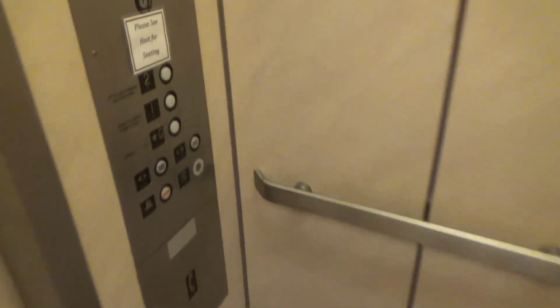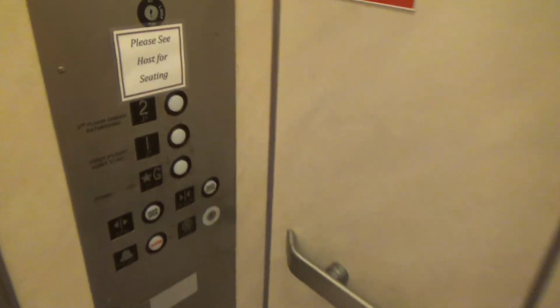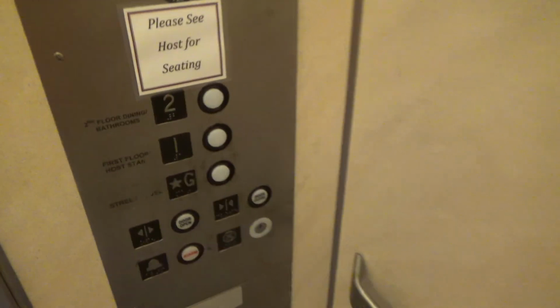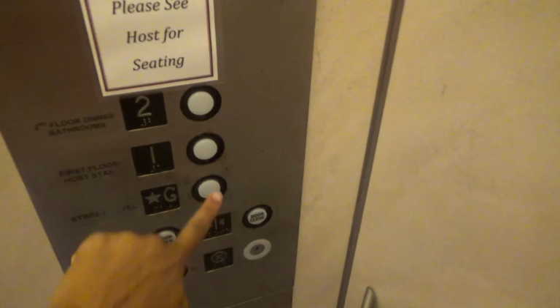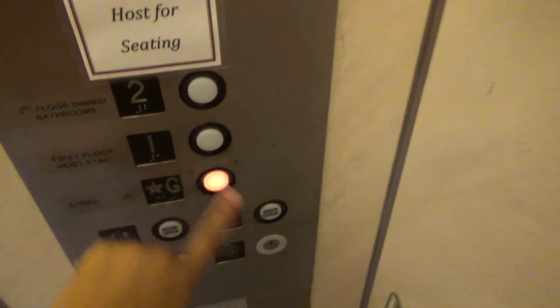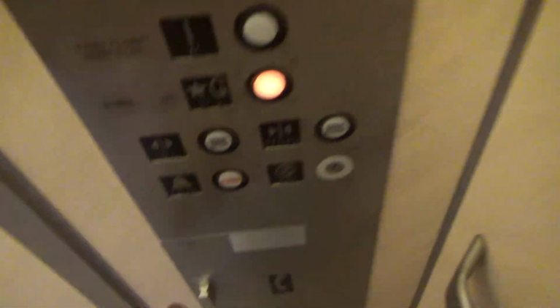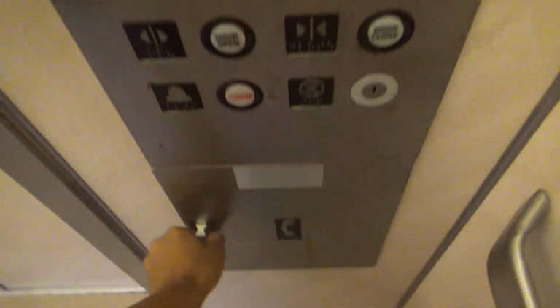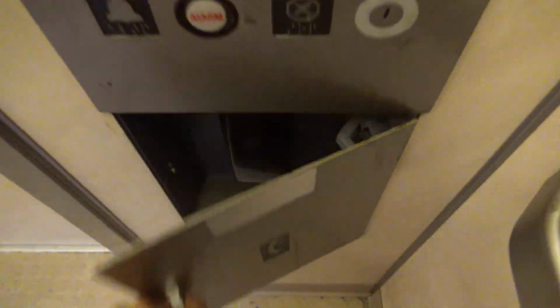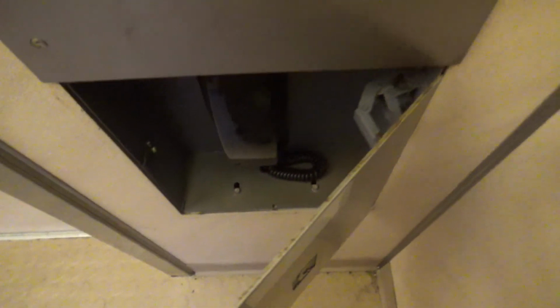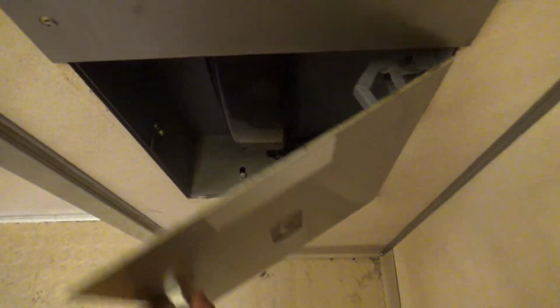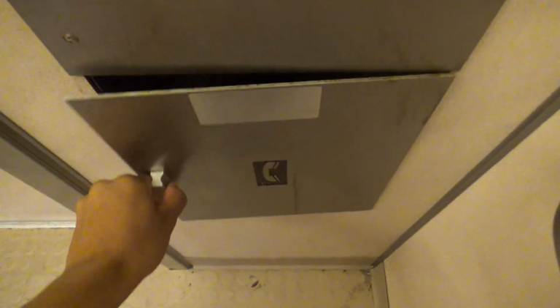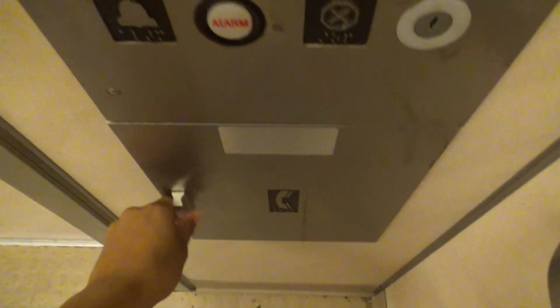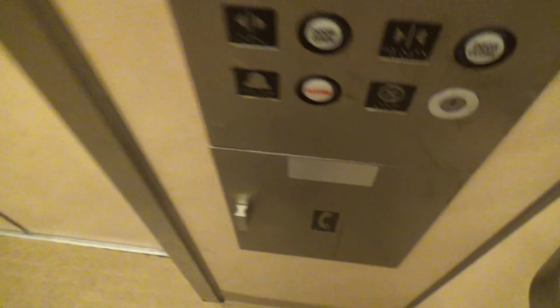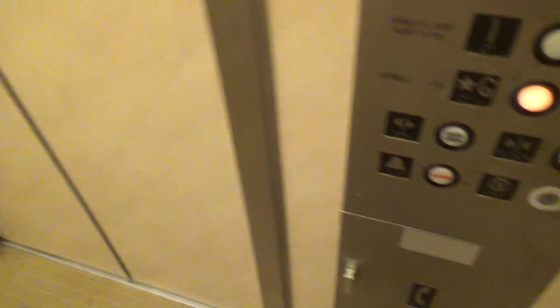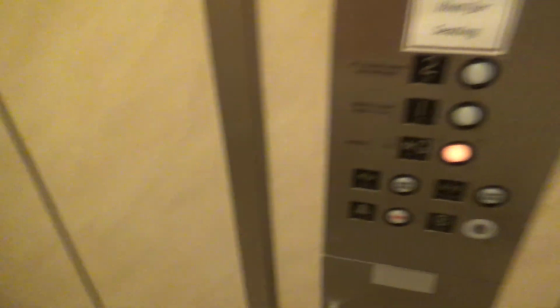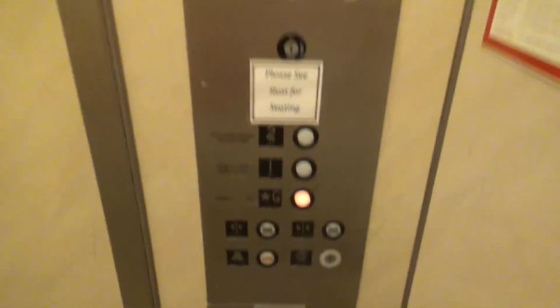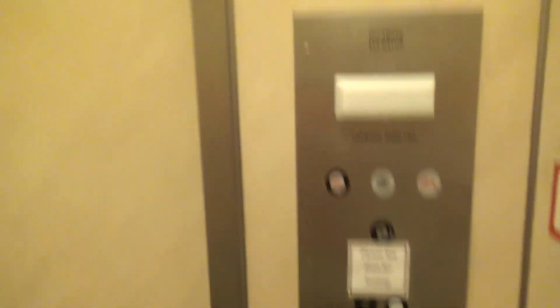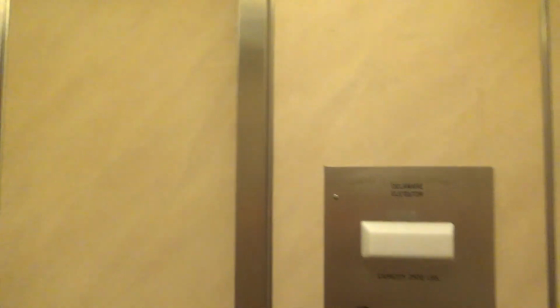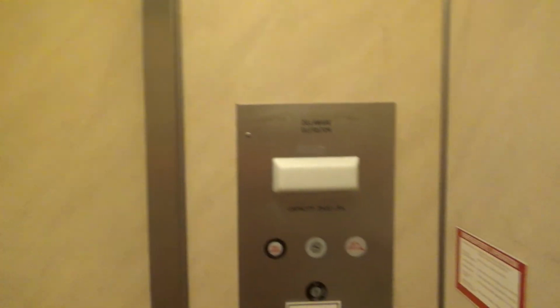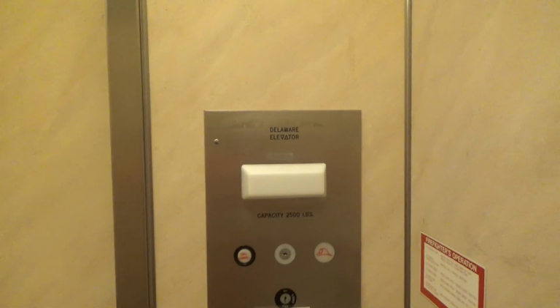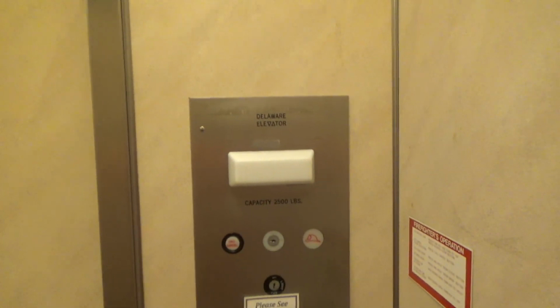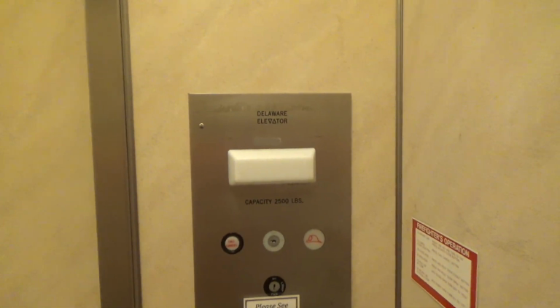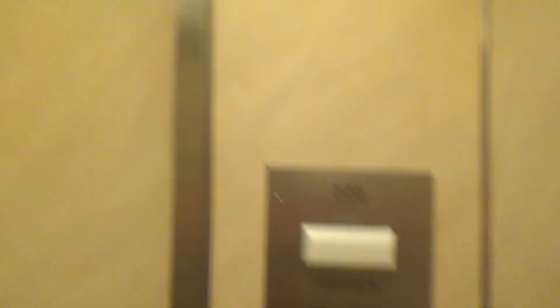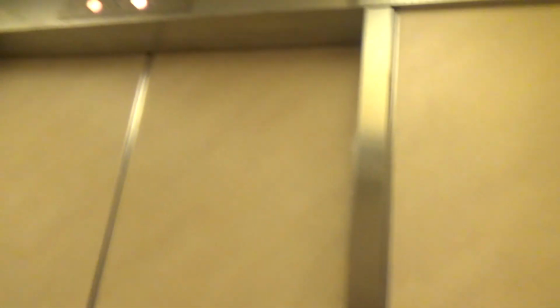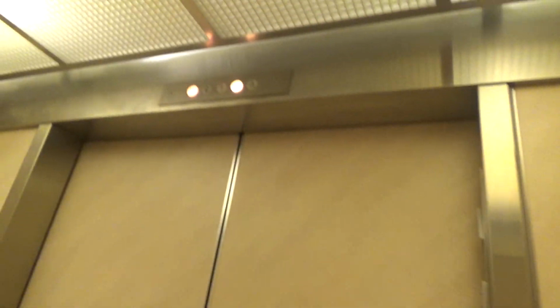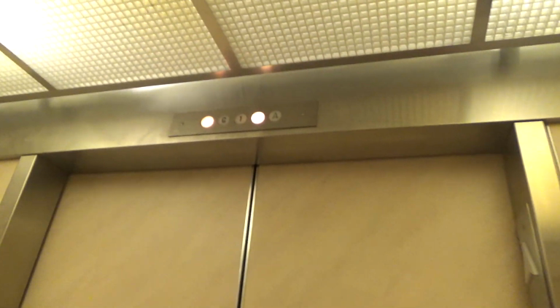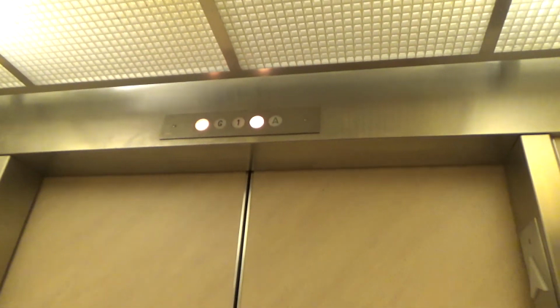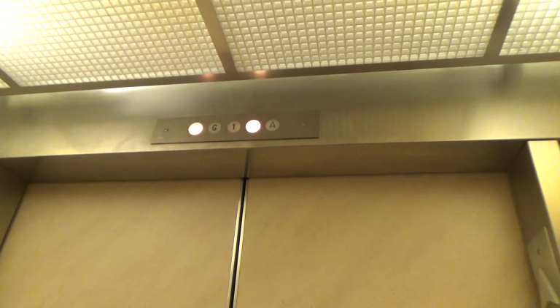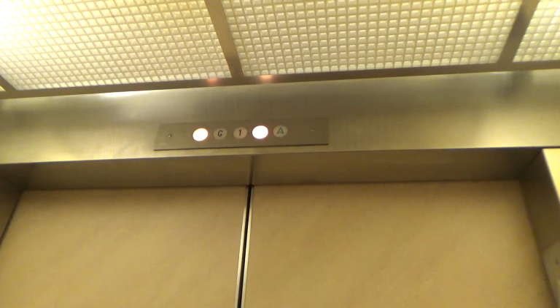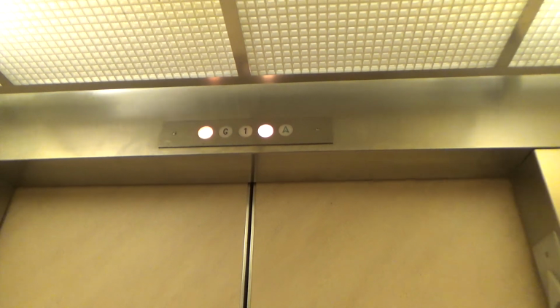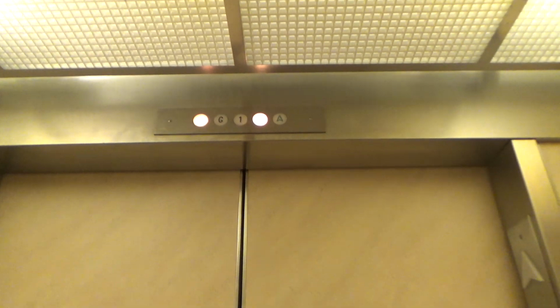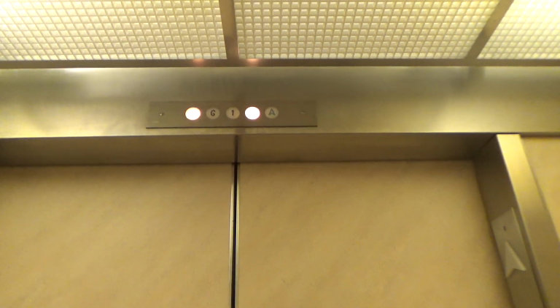Fixtures. G. Boom. 2,500 pound capacity. It's a Delaware elevator with GAL Jet Plus fixtures.